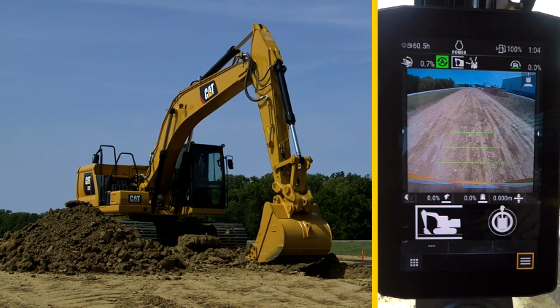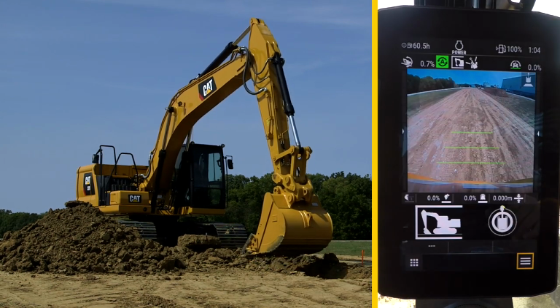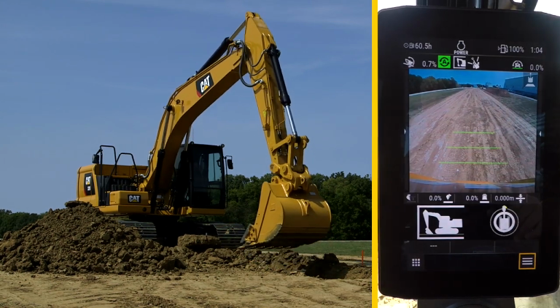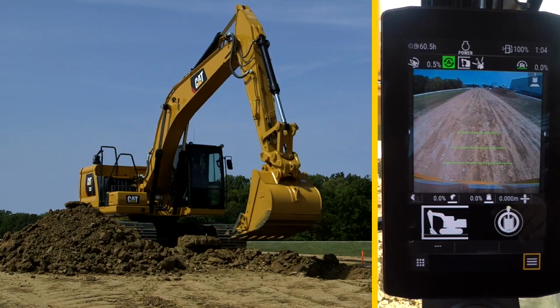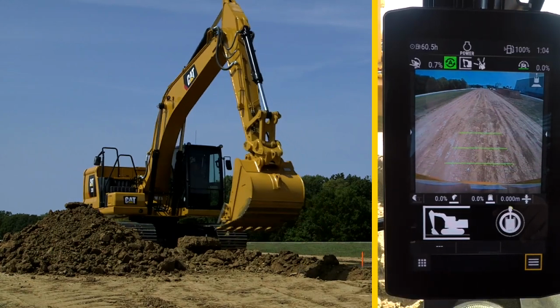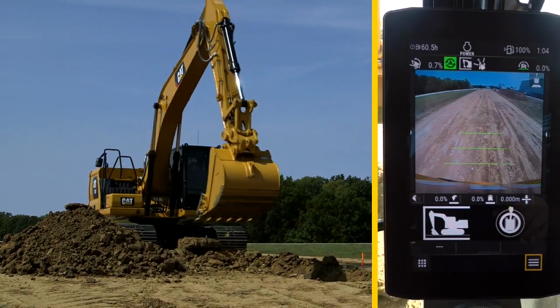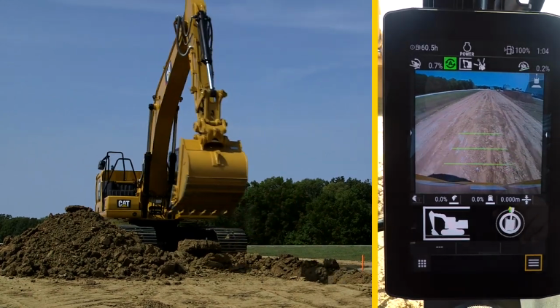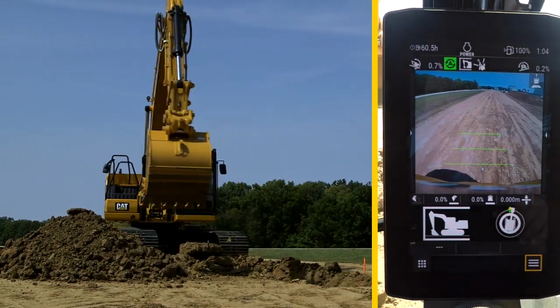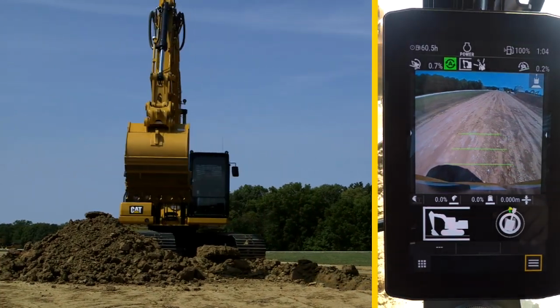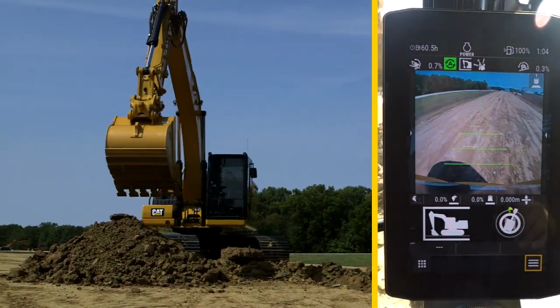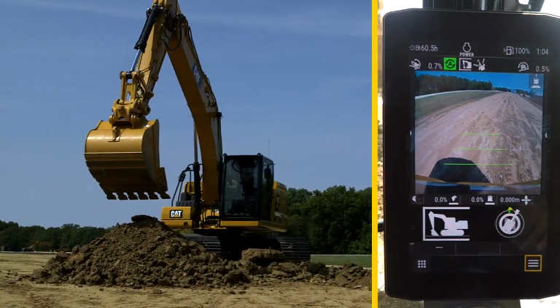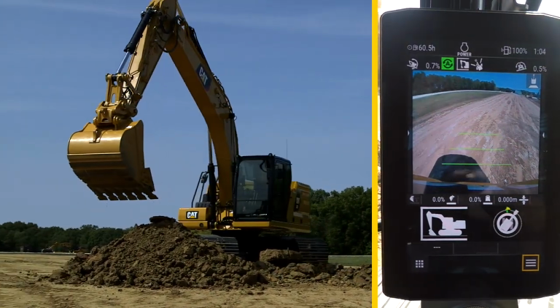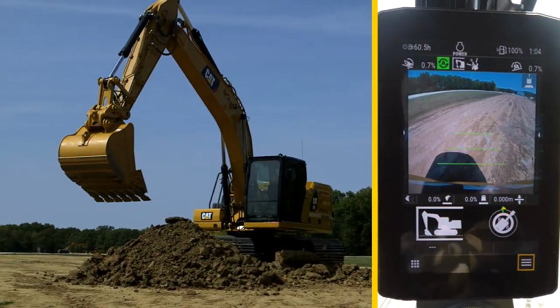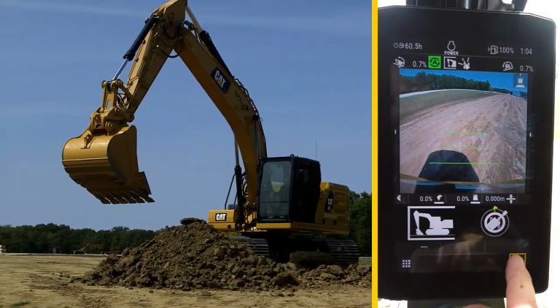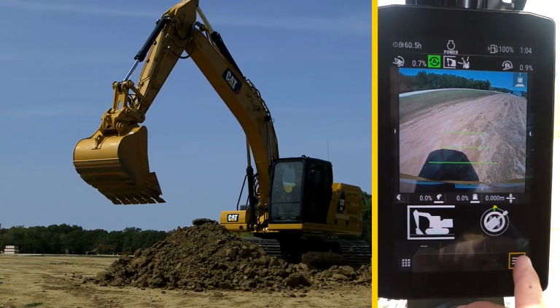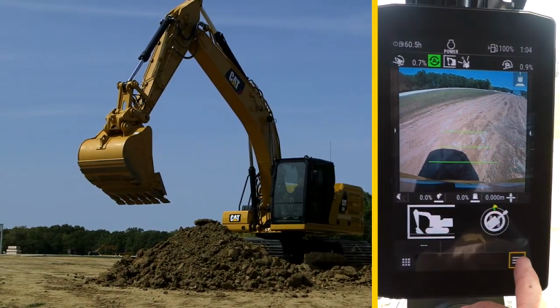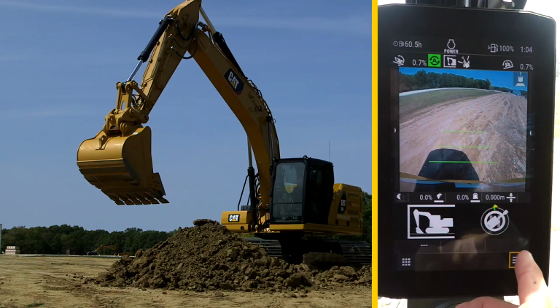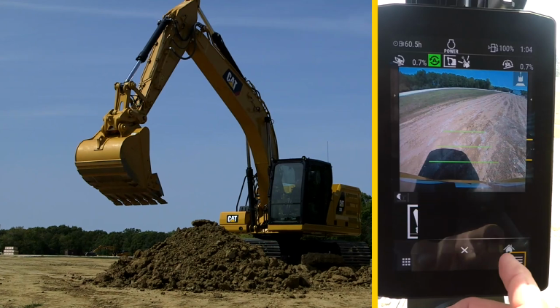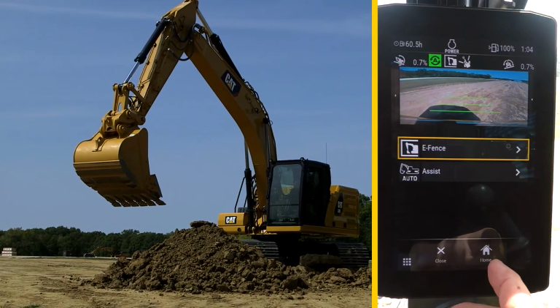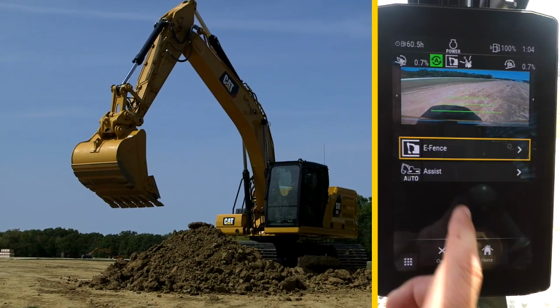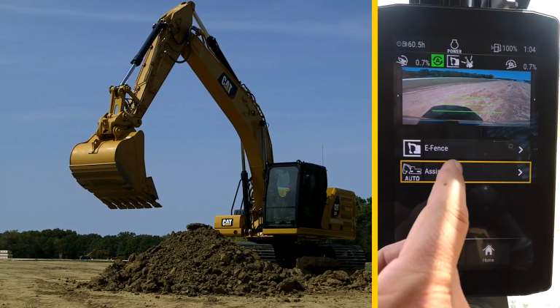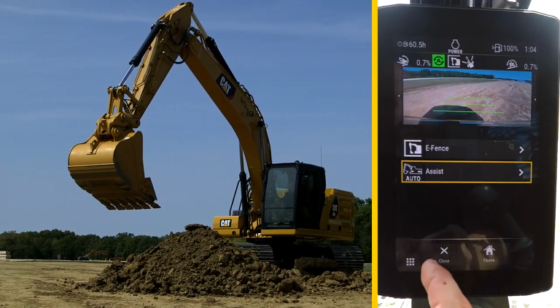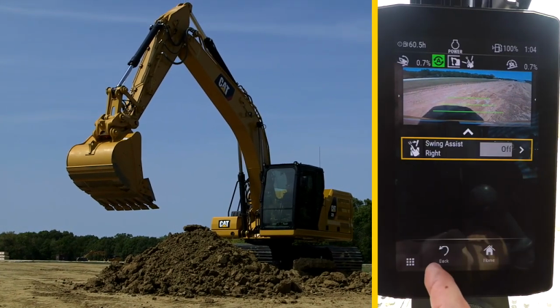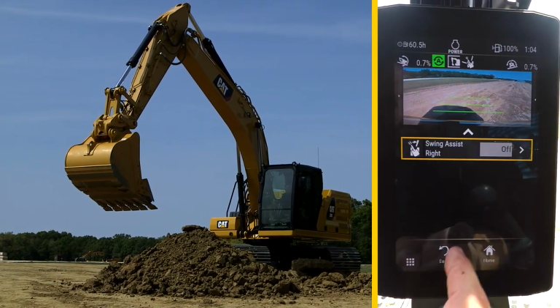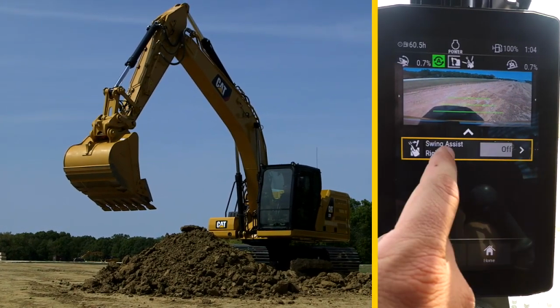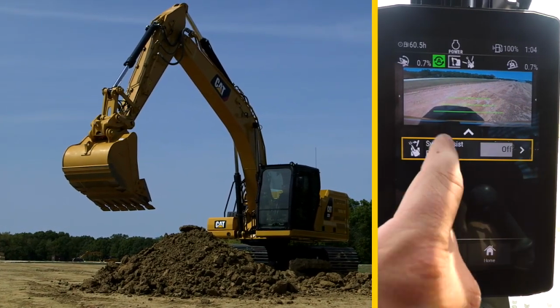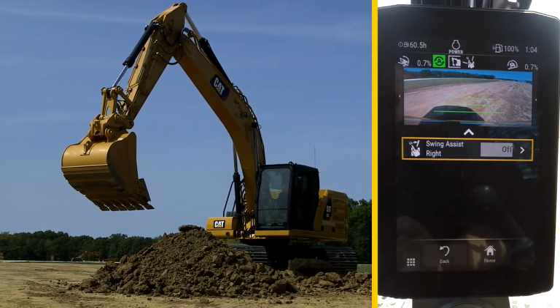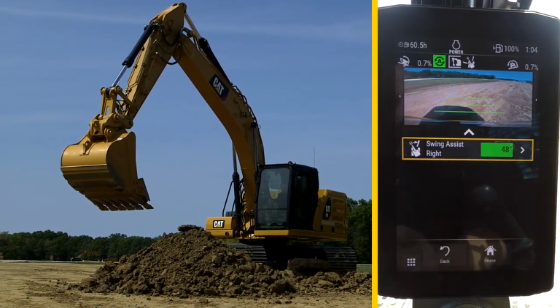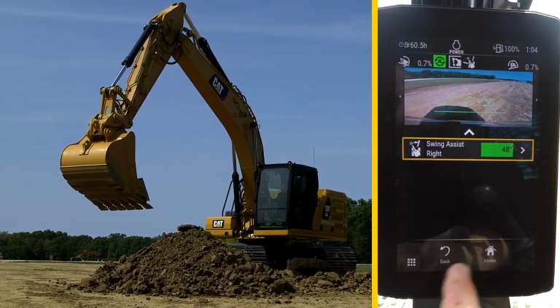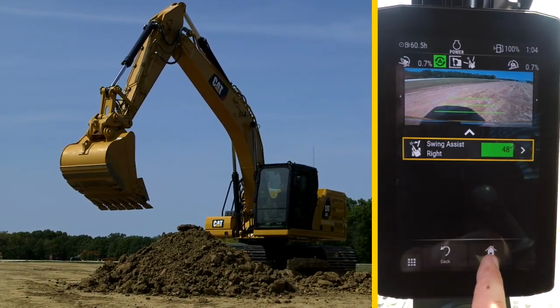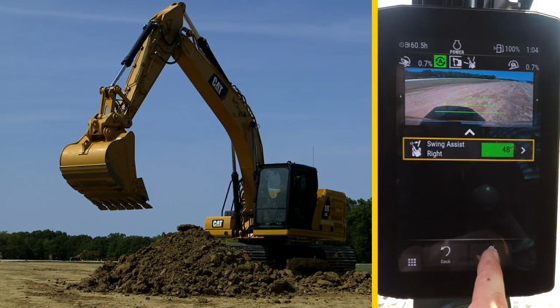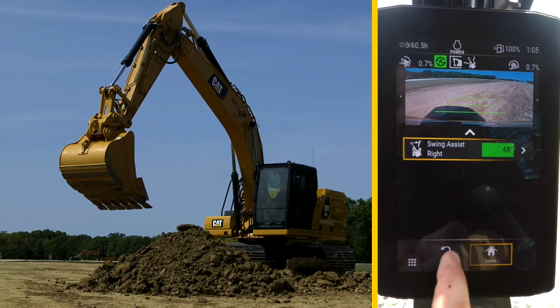Now move the bucket to the right for the designated pile position. Enable the Swing Assist right position, which locks in at 48 degrees.